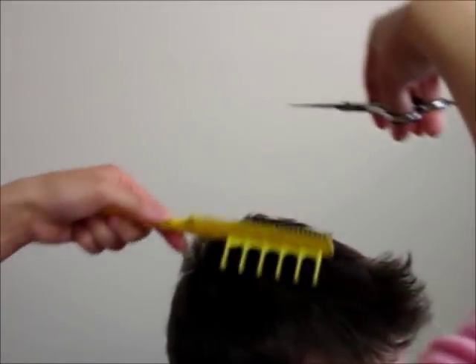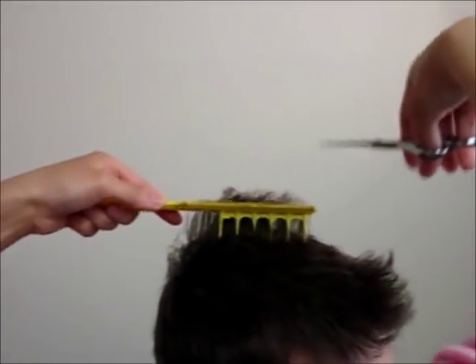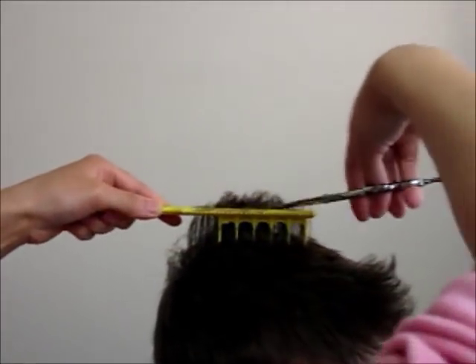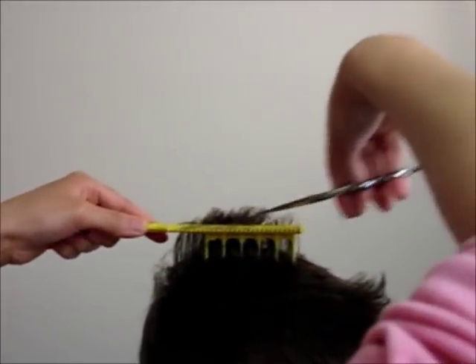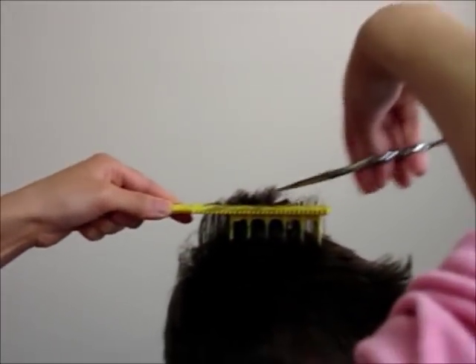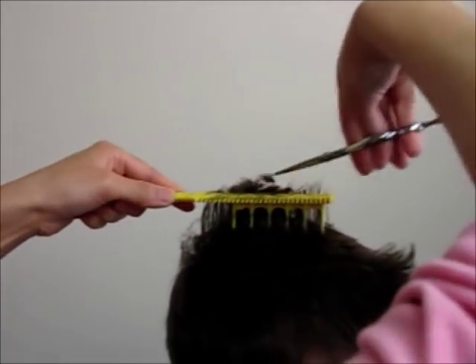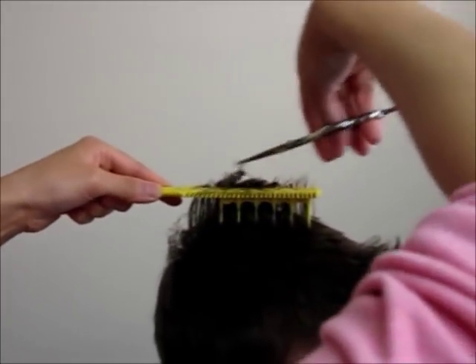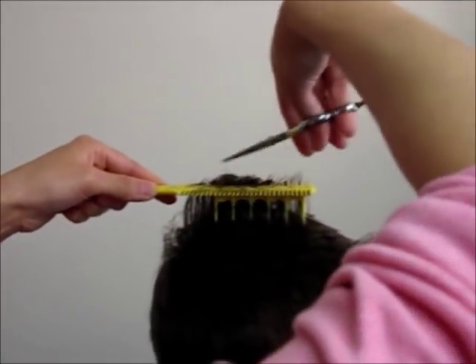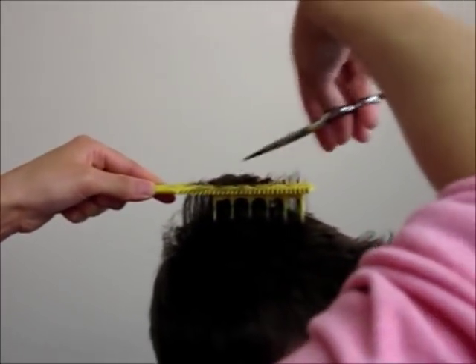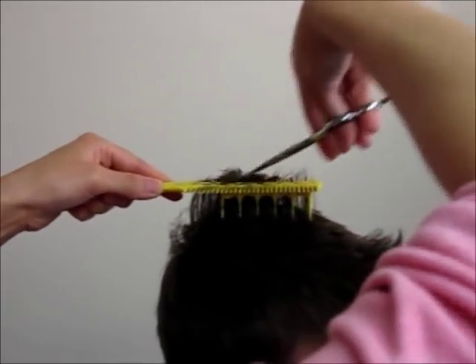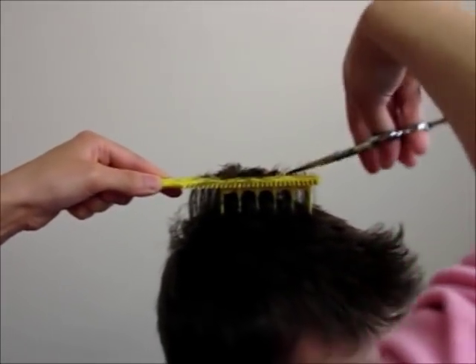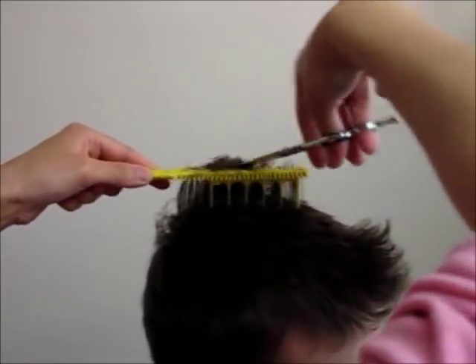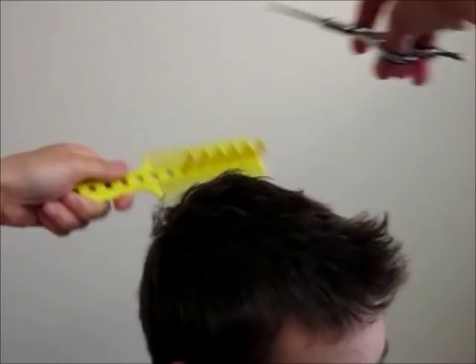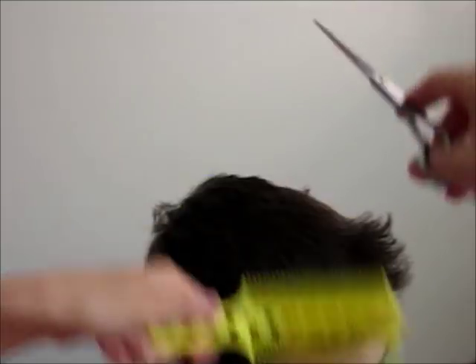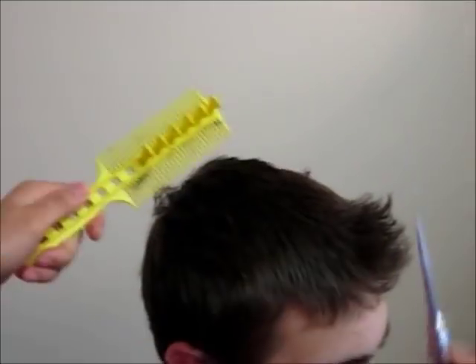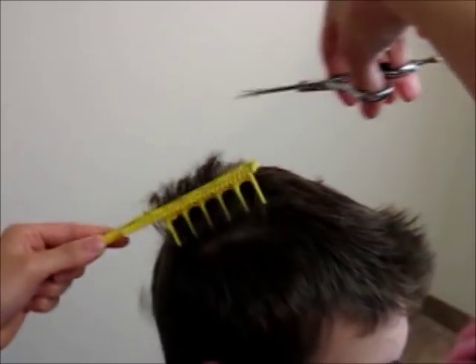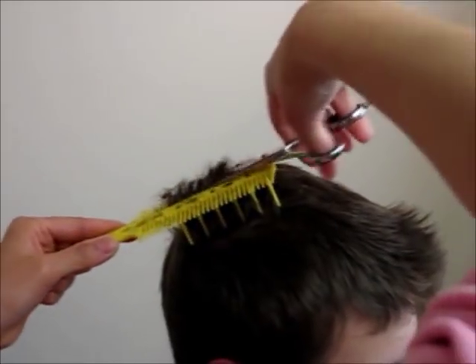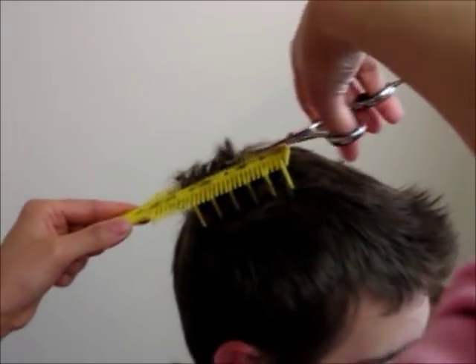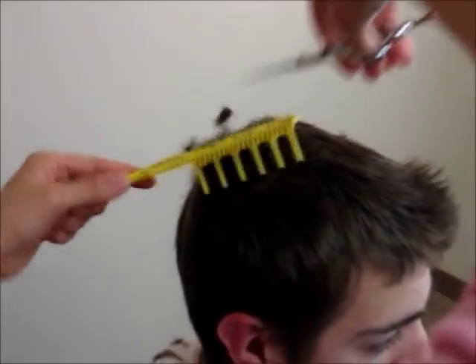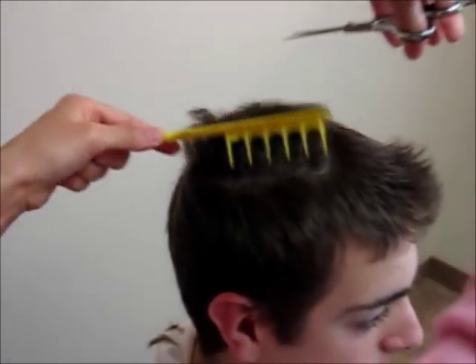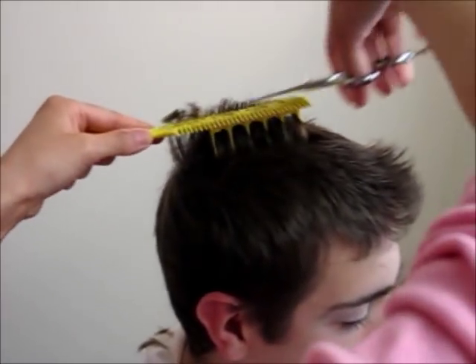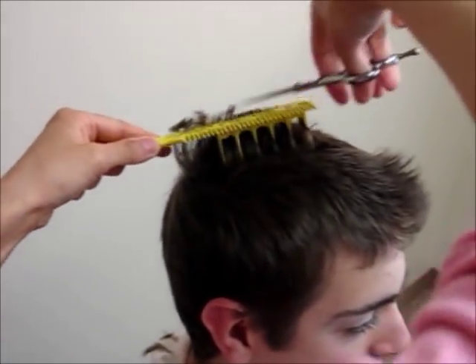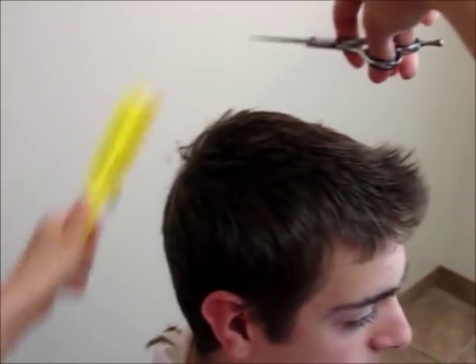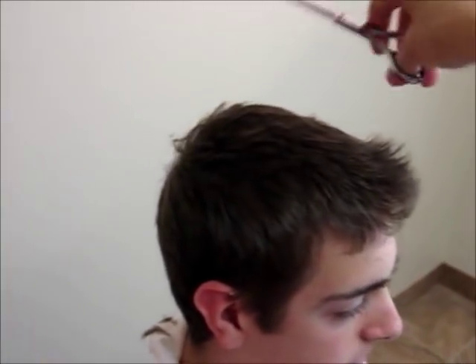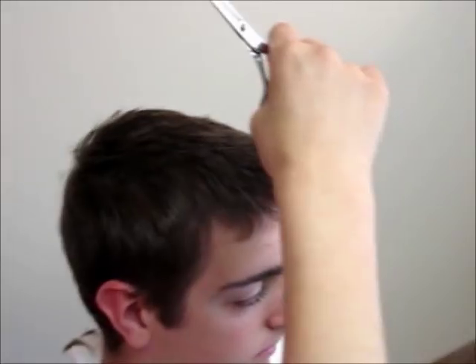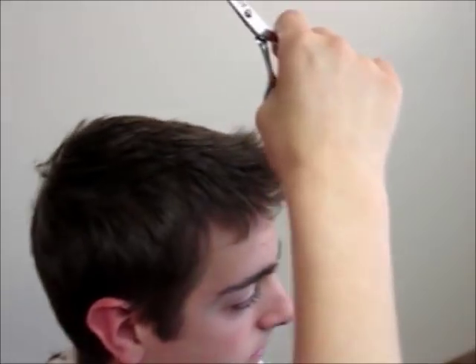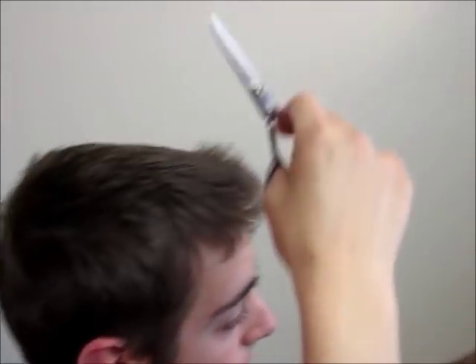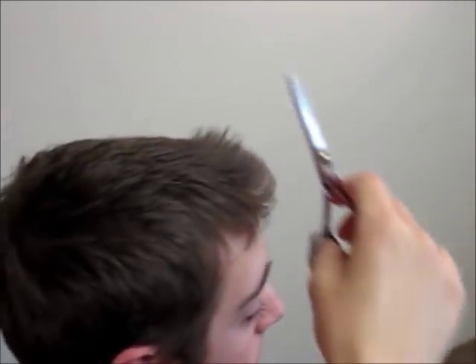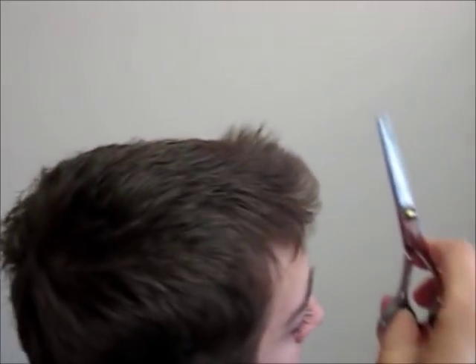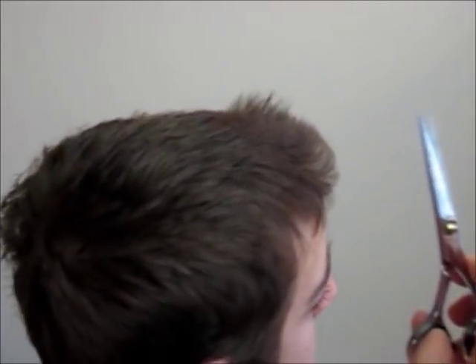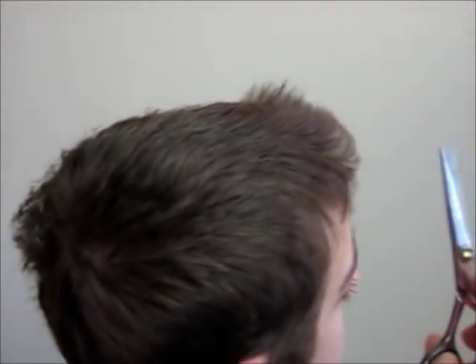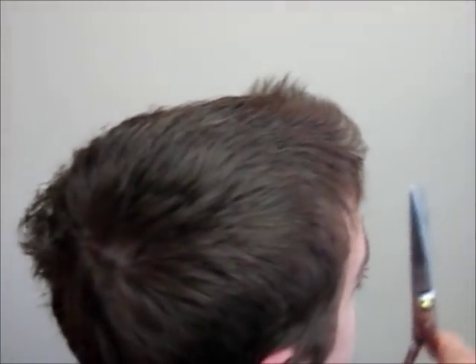Plus, the comb has double-sided teeth, allowing you to comb the hair forward or backward, up or down. And left-handed or right-handed people can use it equally well.